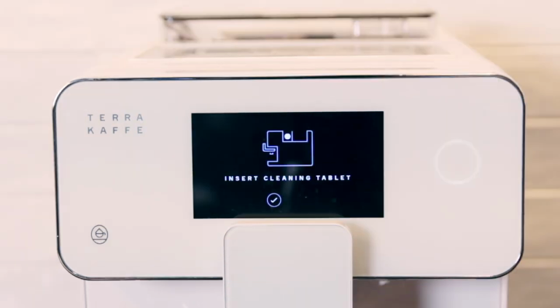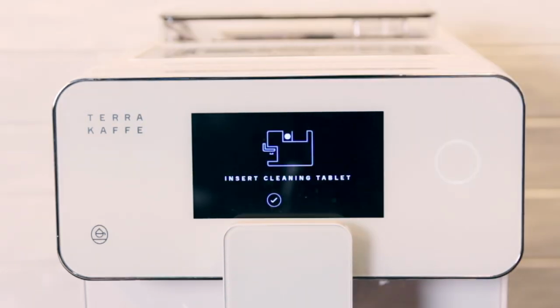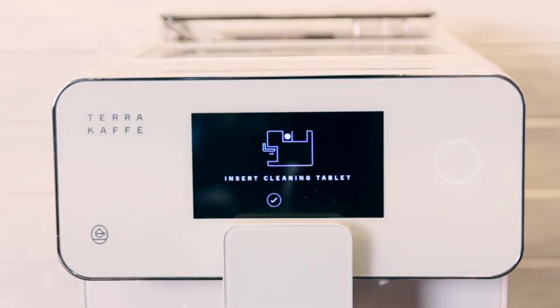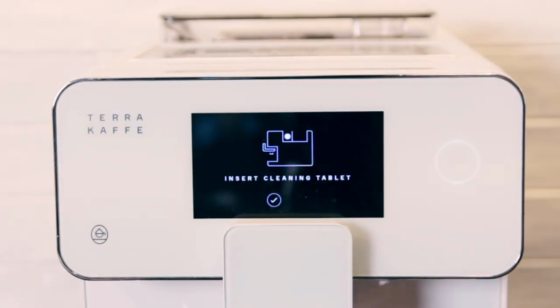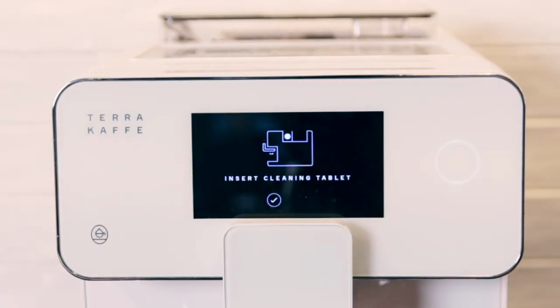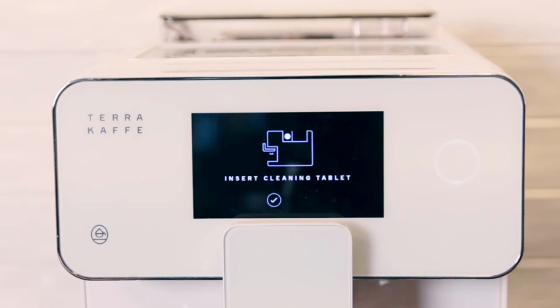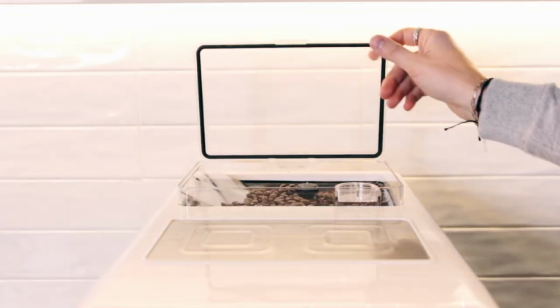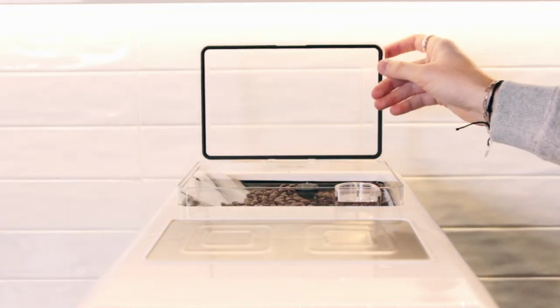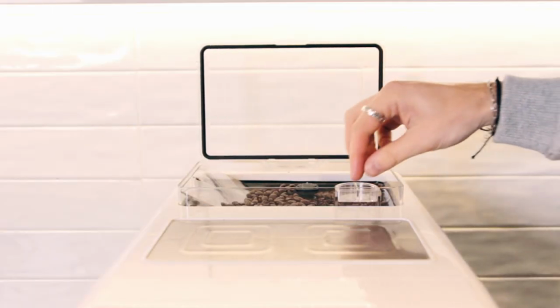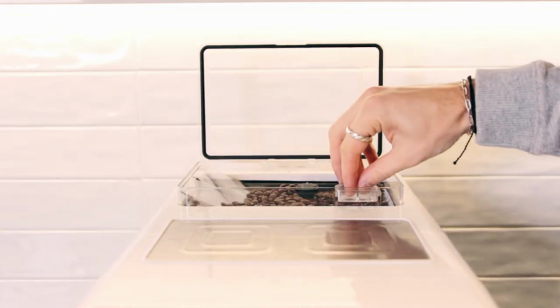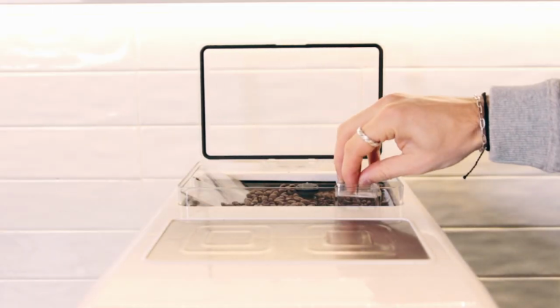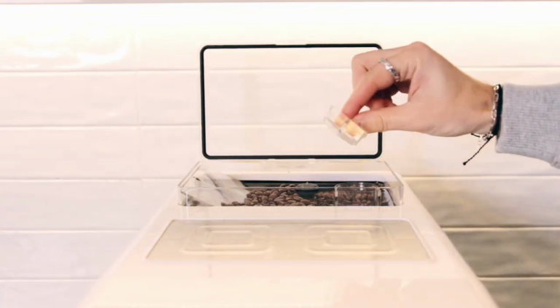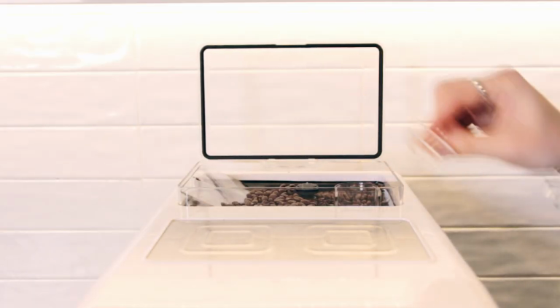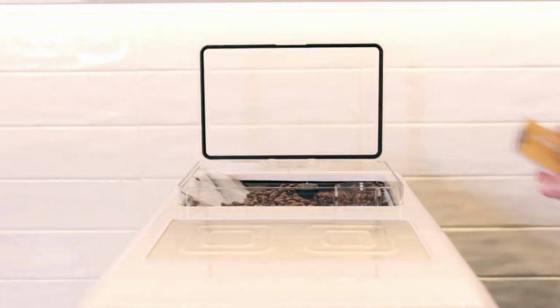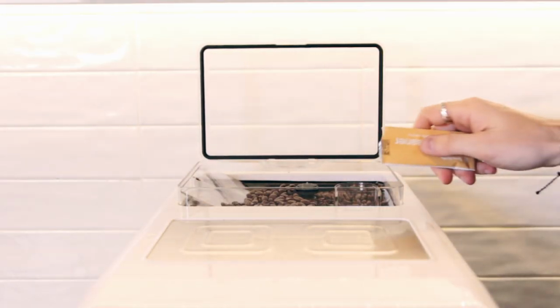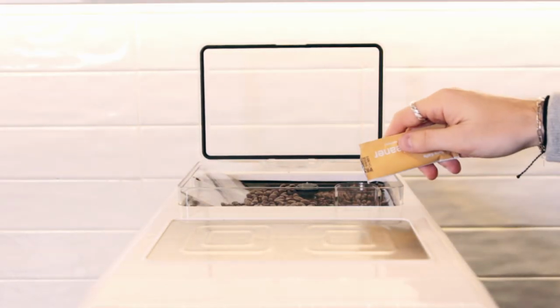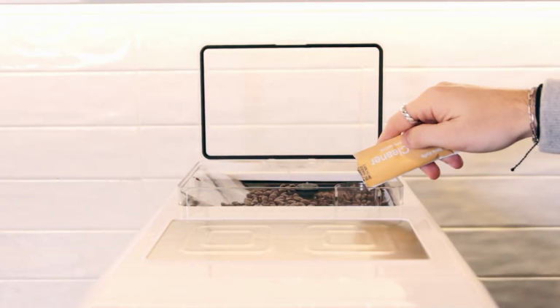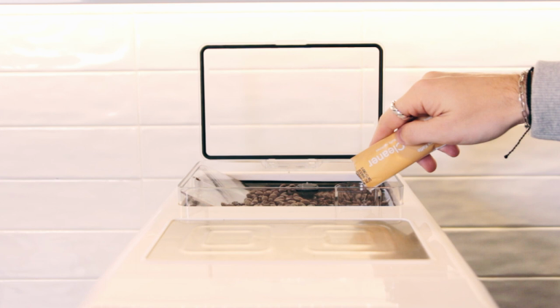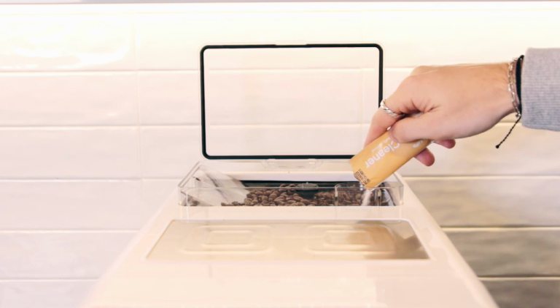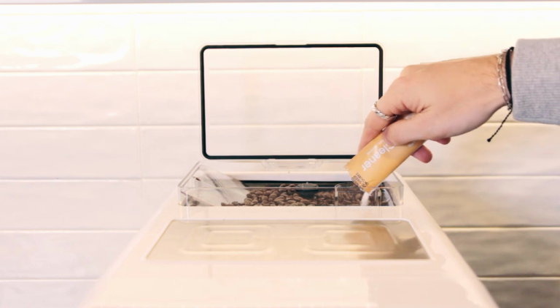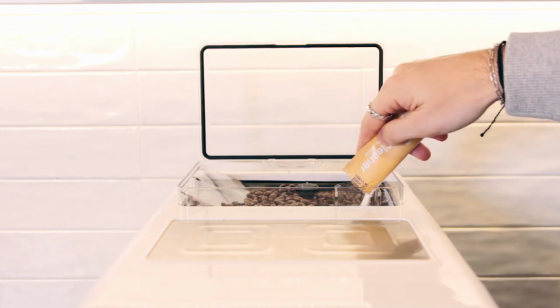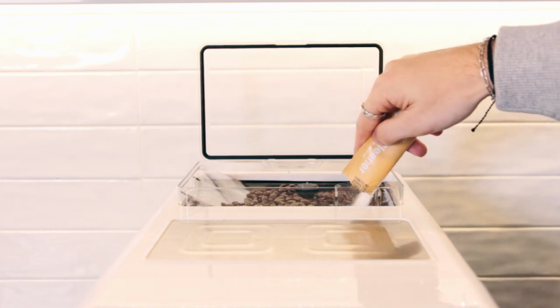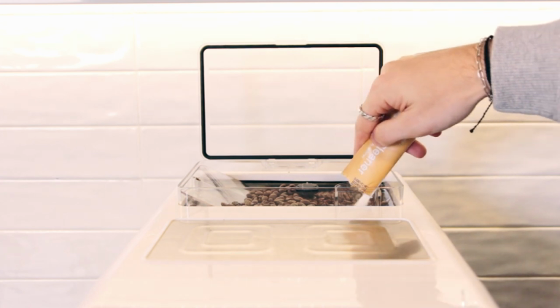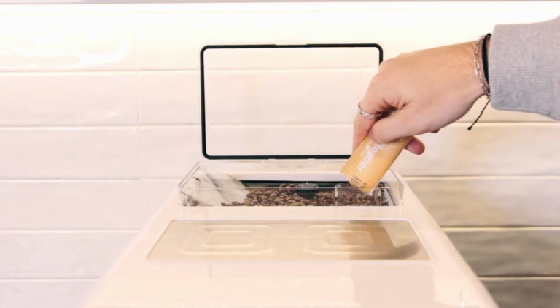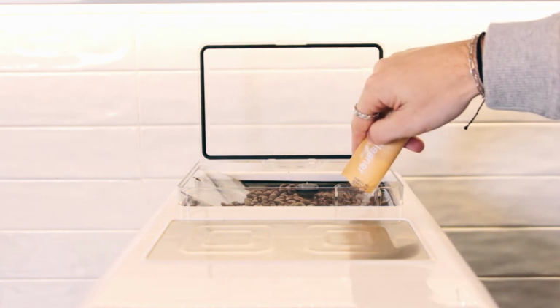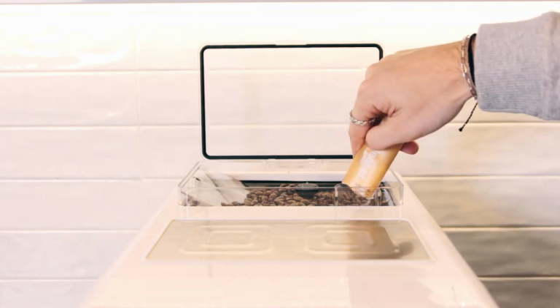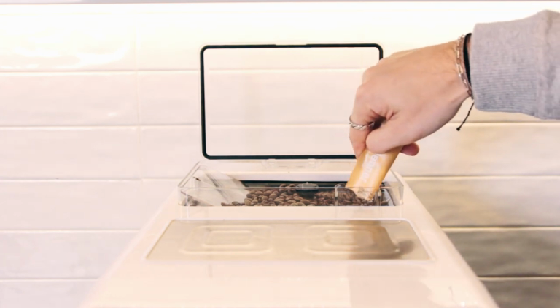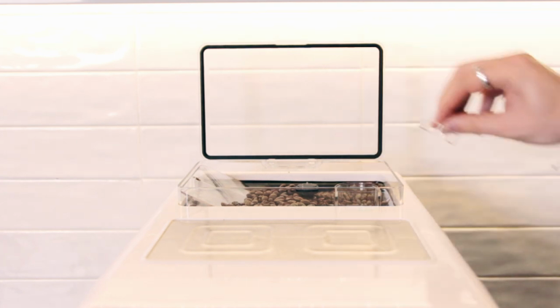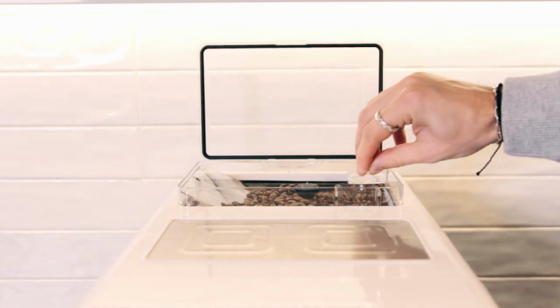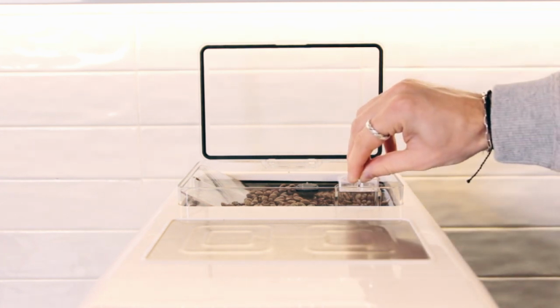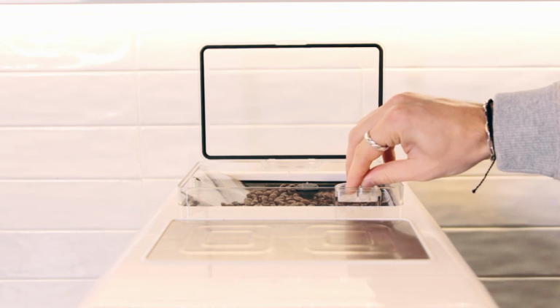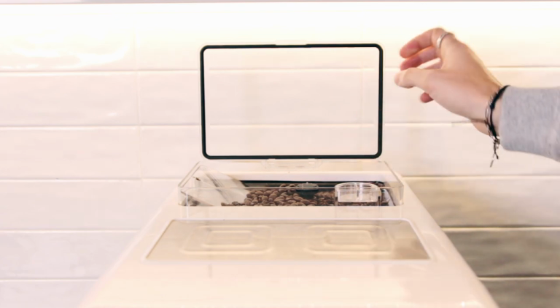When the screen says insert cleaning tablet, open the bean hopper, remove the pre-ground chute cap, pour in one packet of brewer cleaner, and replace the pre-ground chute cap. Now you can press the check mark on the screen.